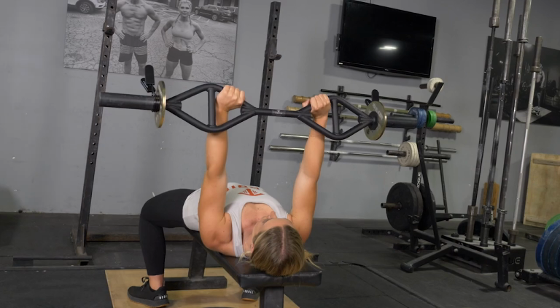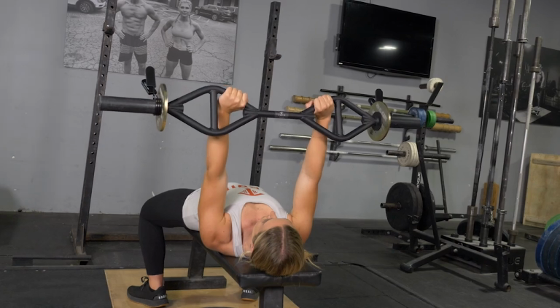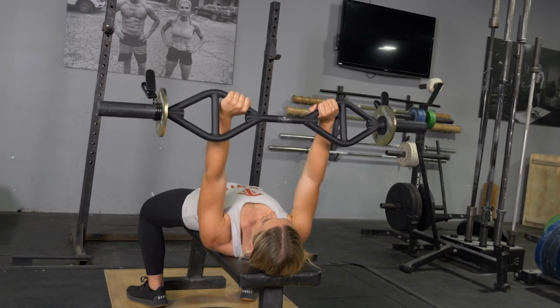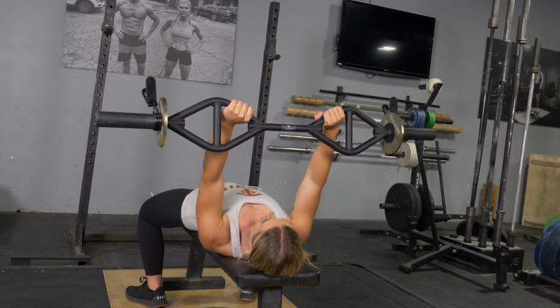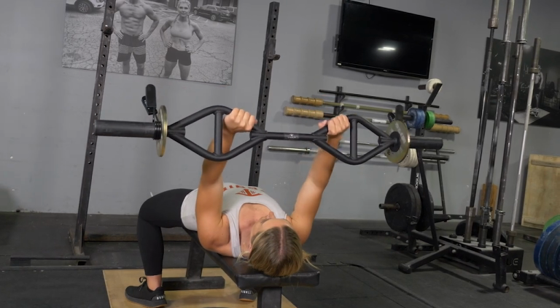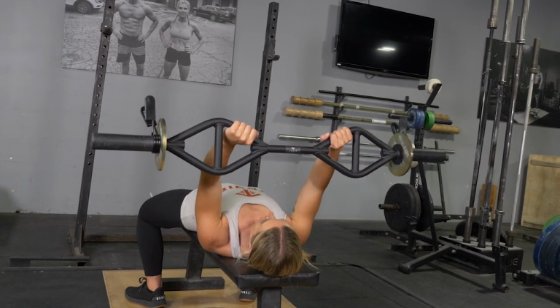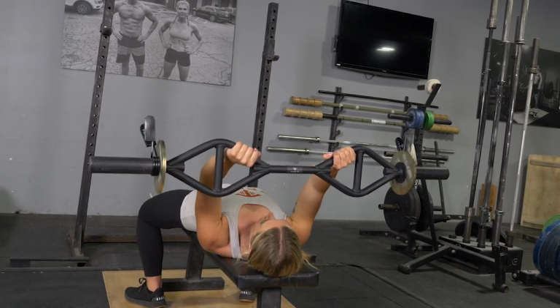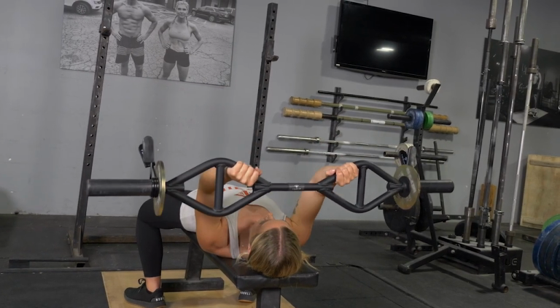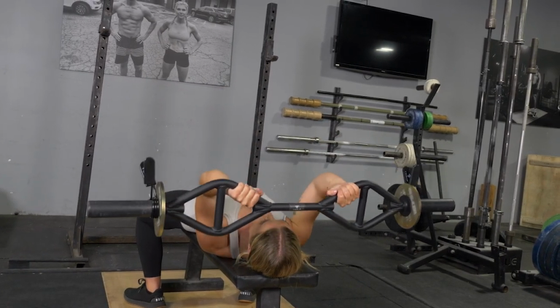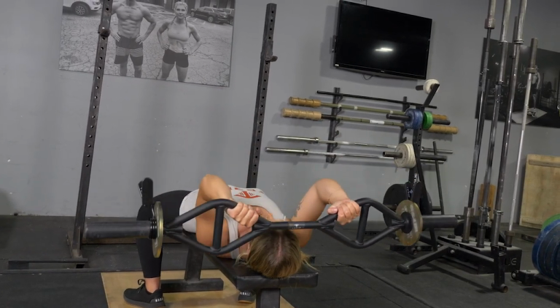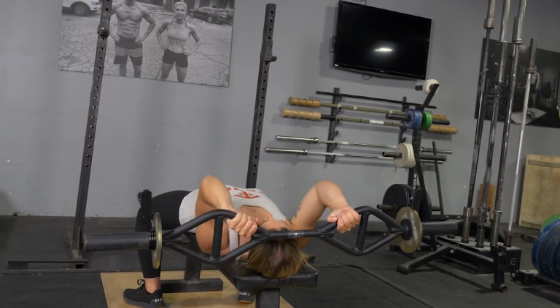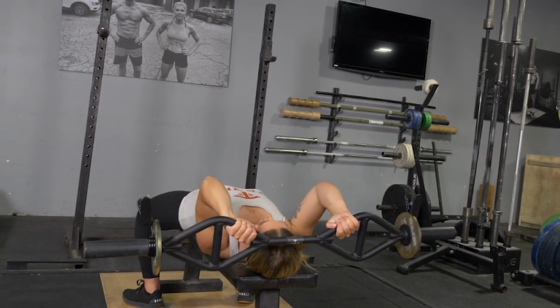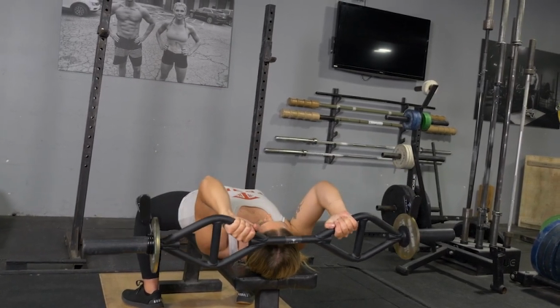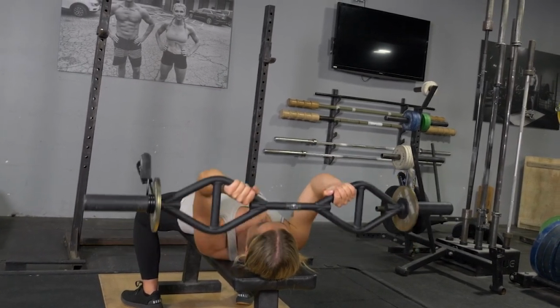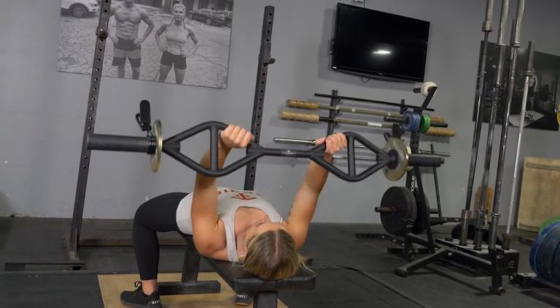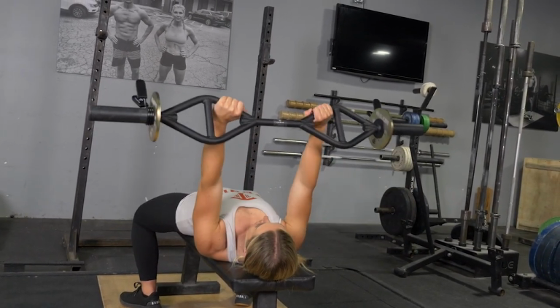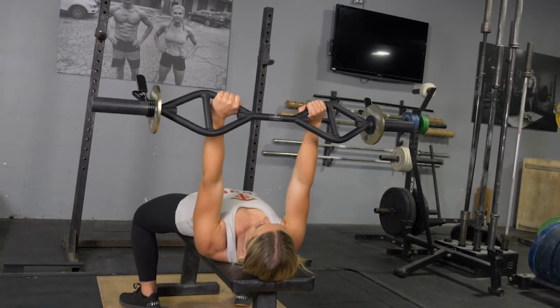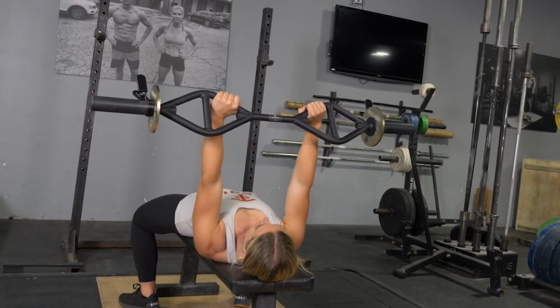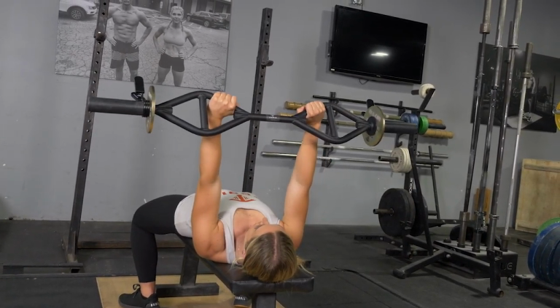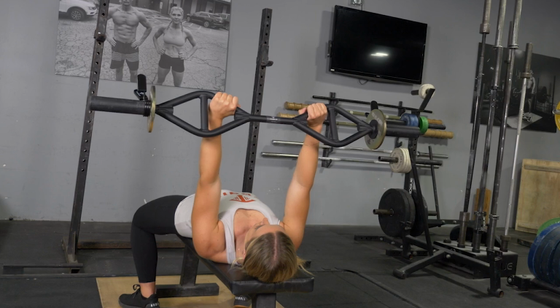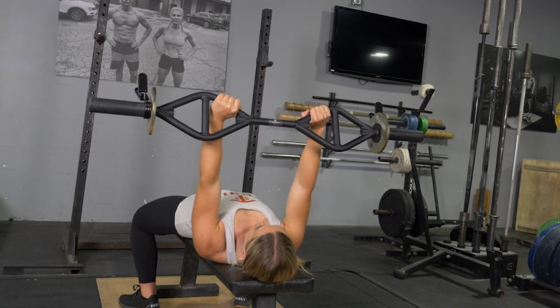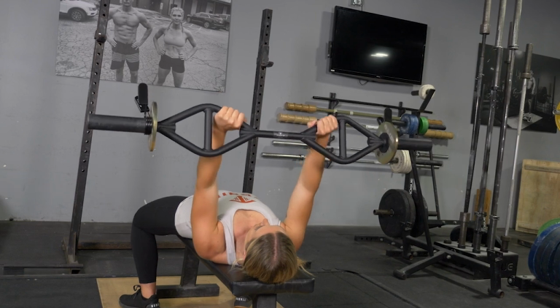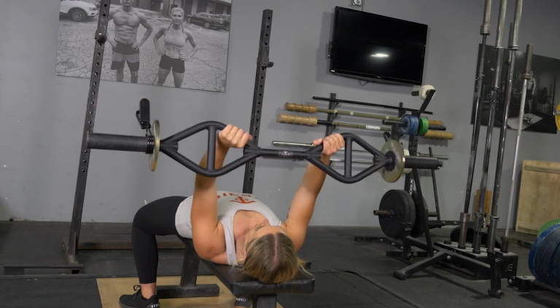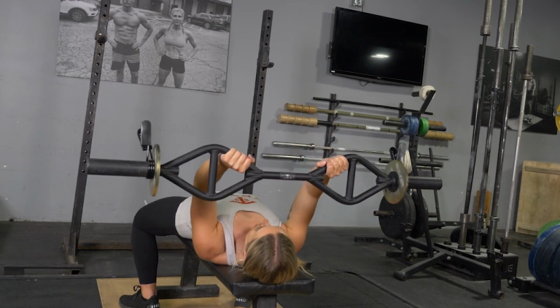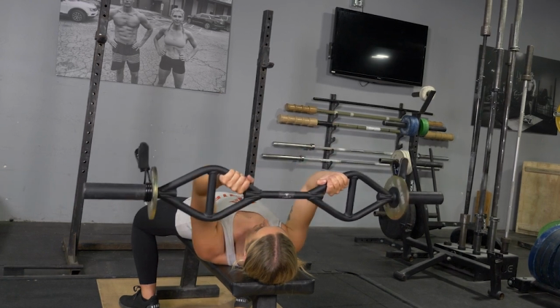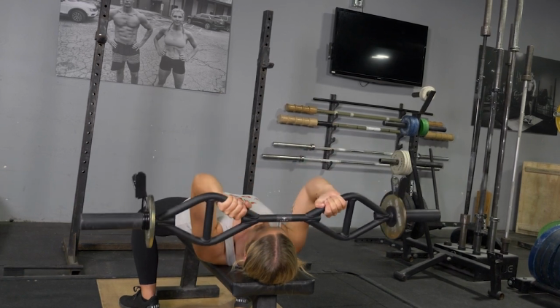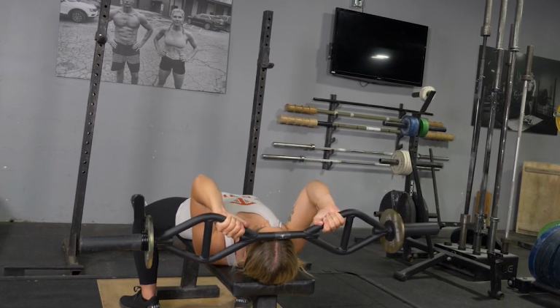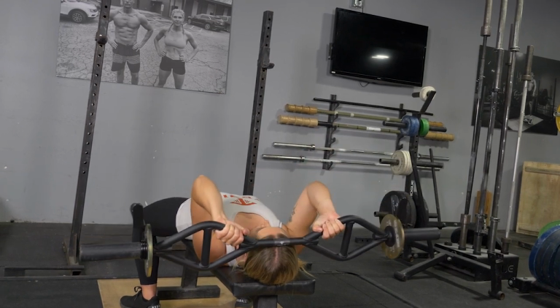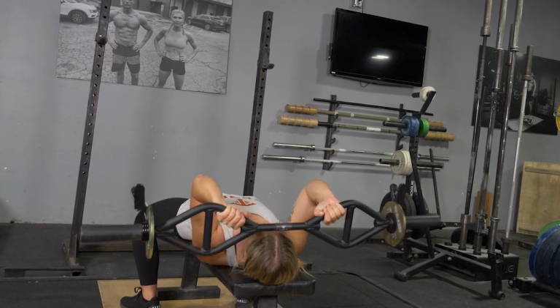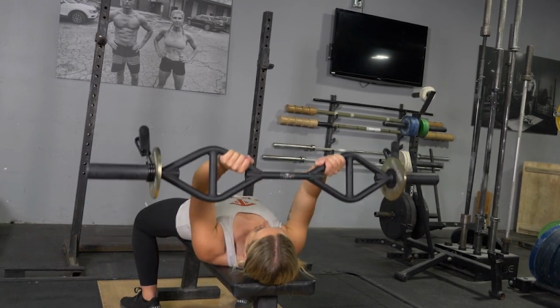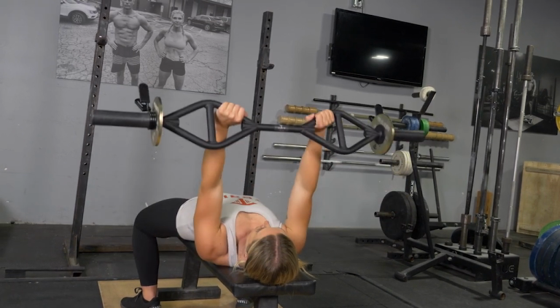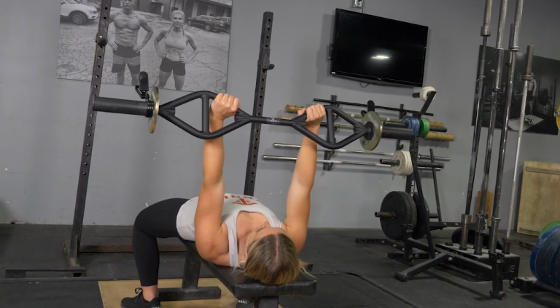To complete the lying triceps extension exercise, using your original T-grip bar, lay back on your bench, shoulders back, chest up, feet flat on the floor.